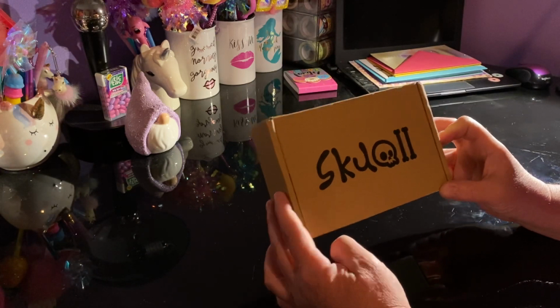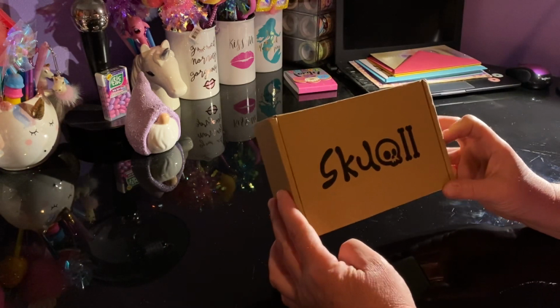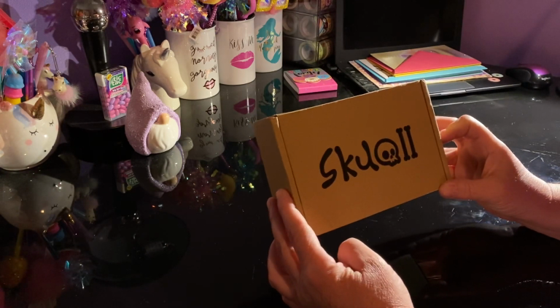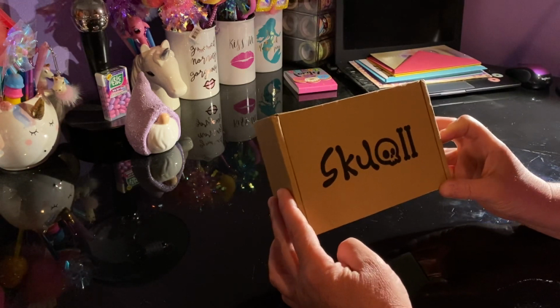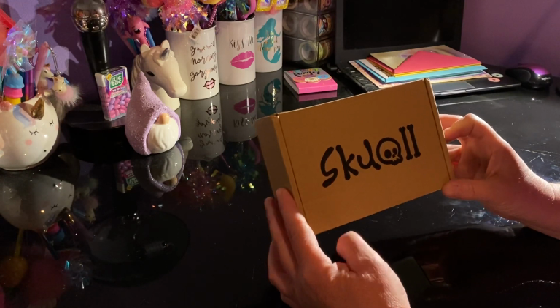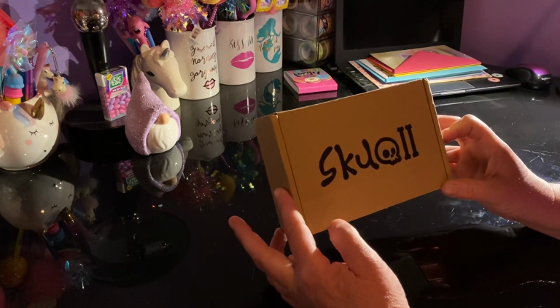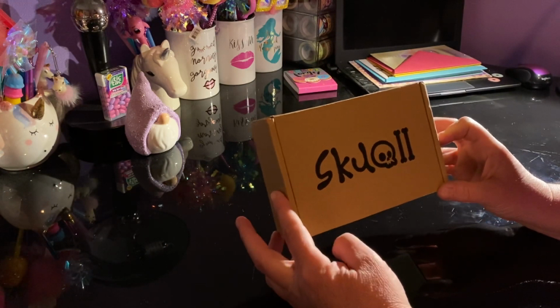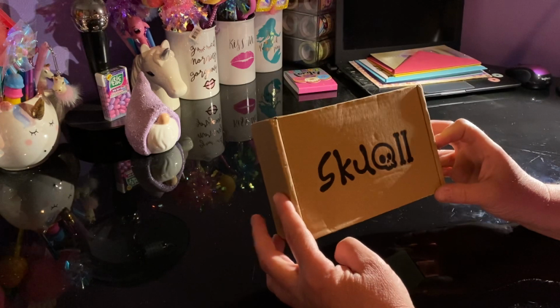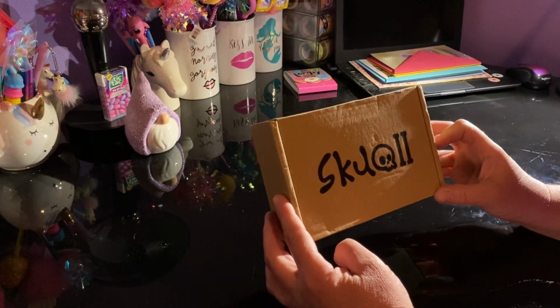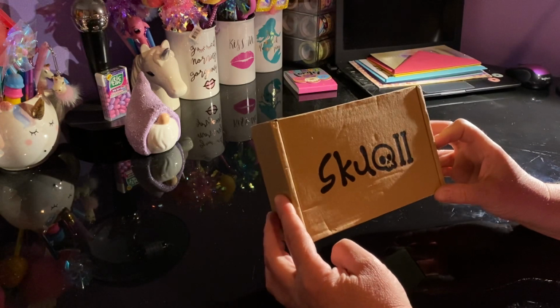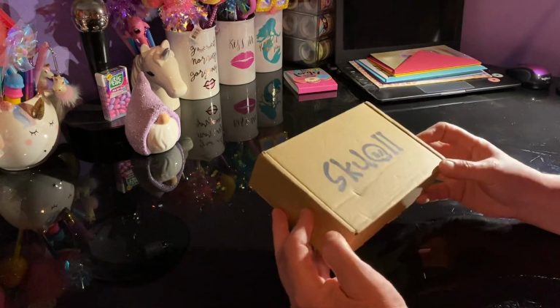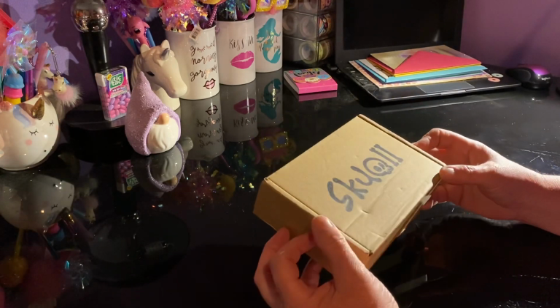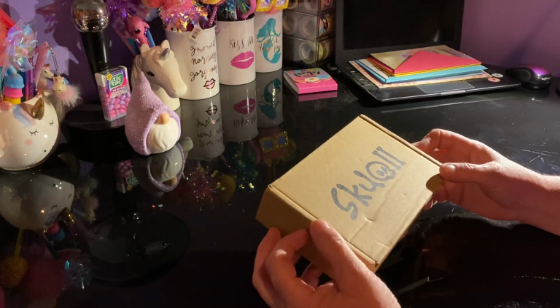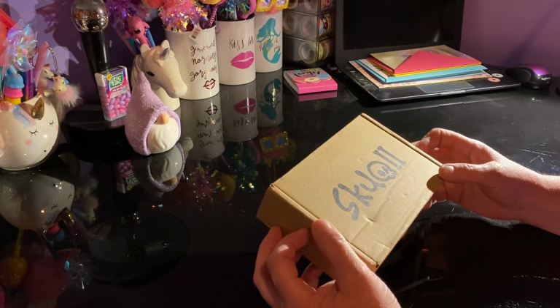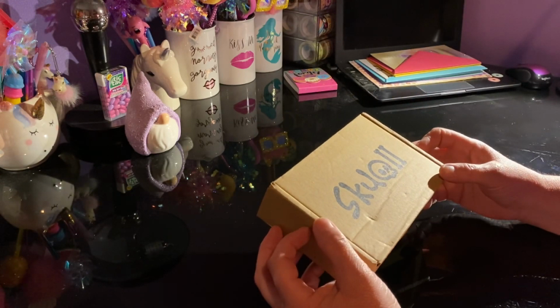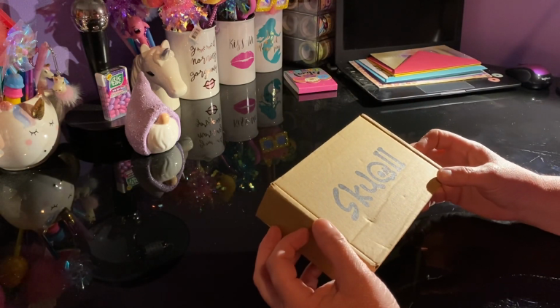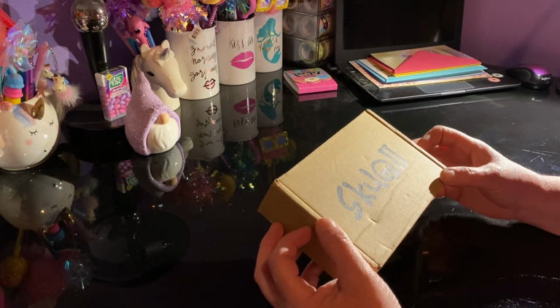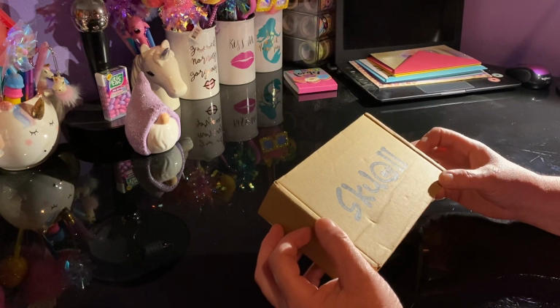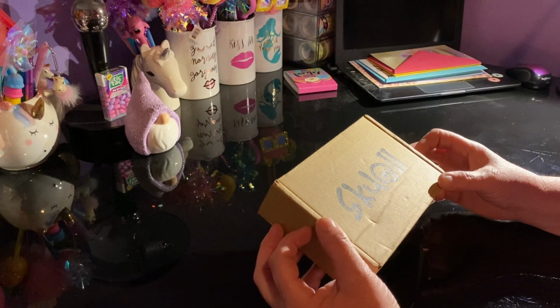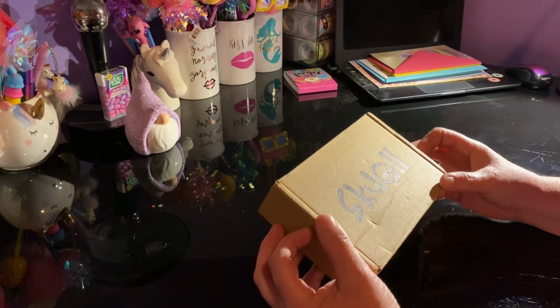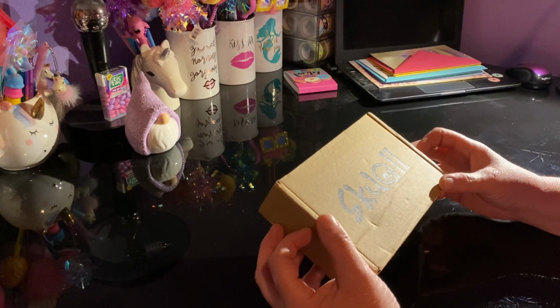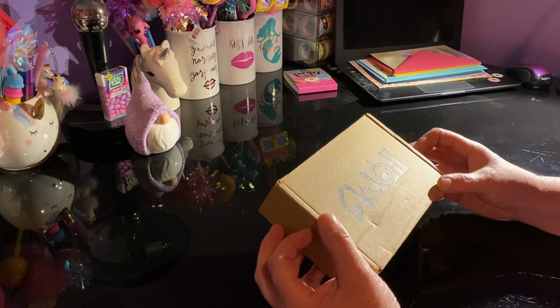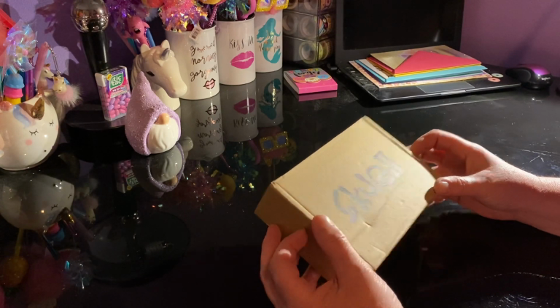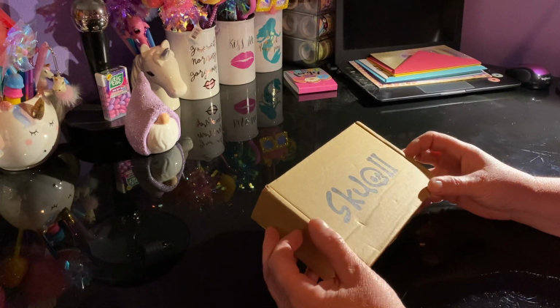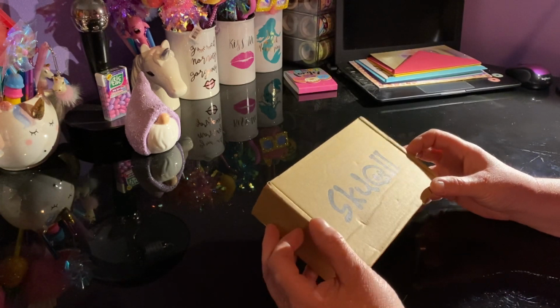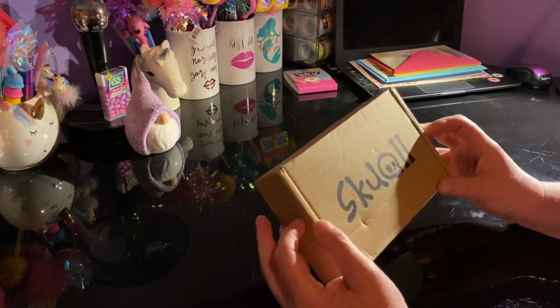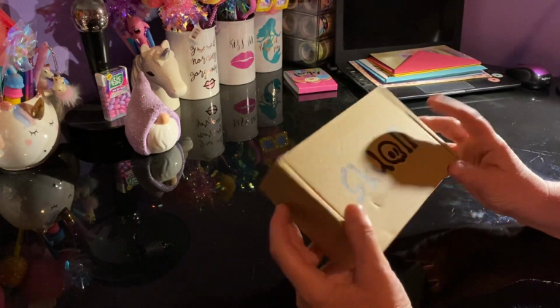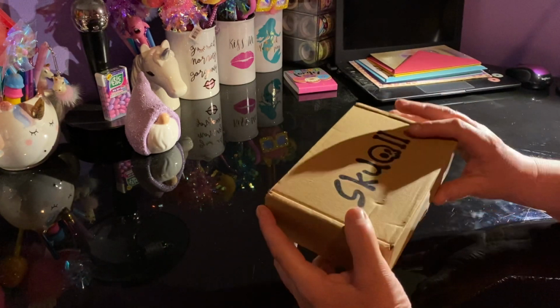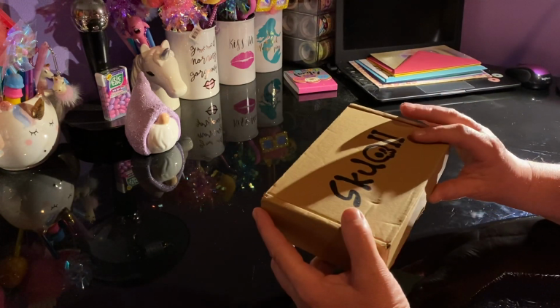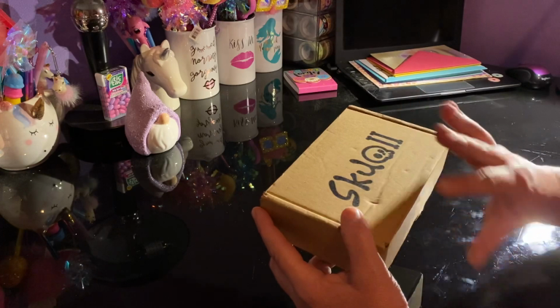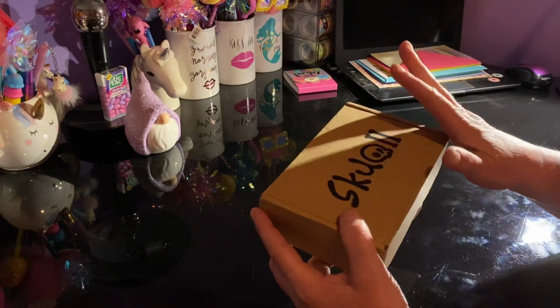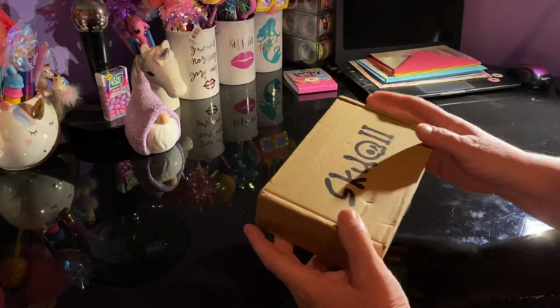They have reached out to me — this will be the third time they've reached out to me to do a product review. What I ended up picking is a bracelet, and I'm going to share this with you.